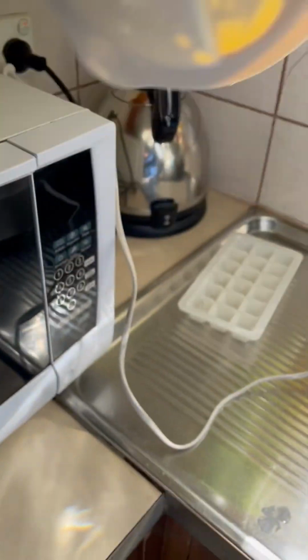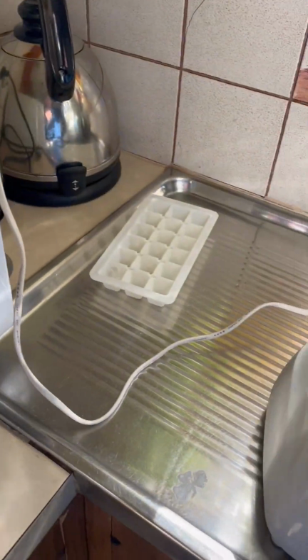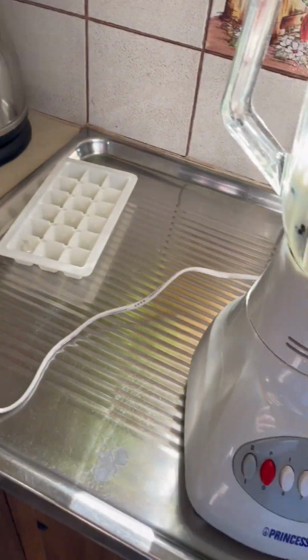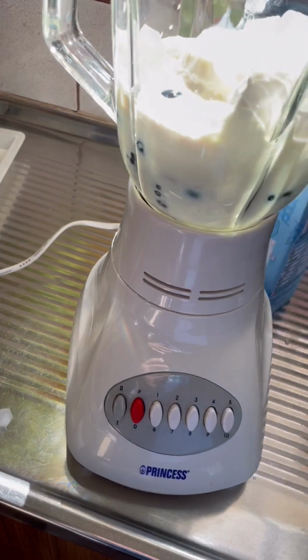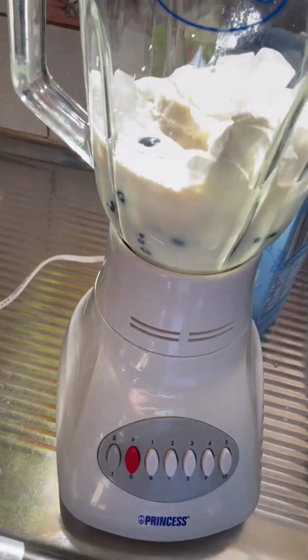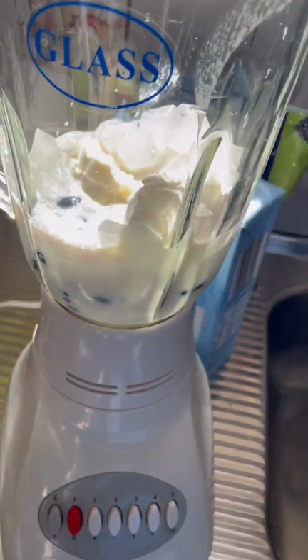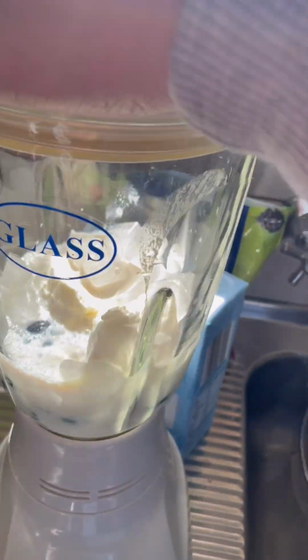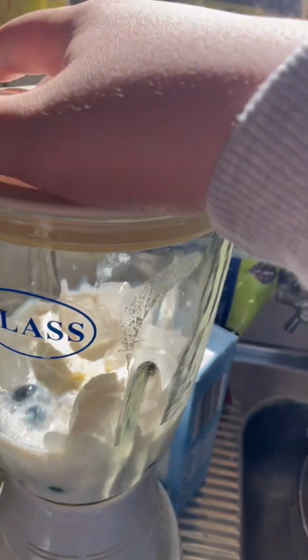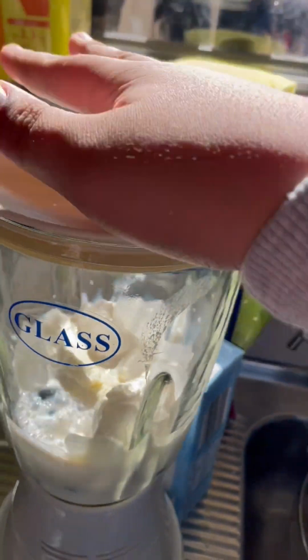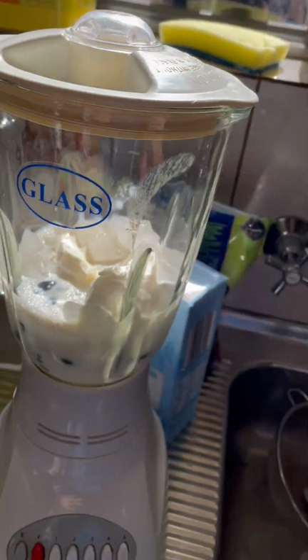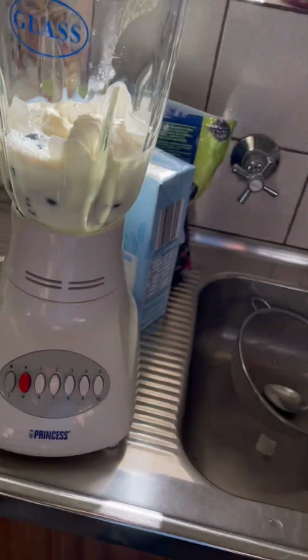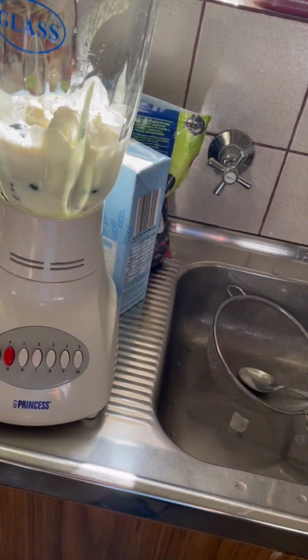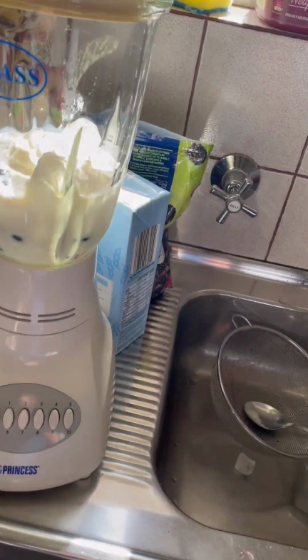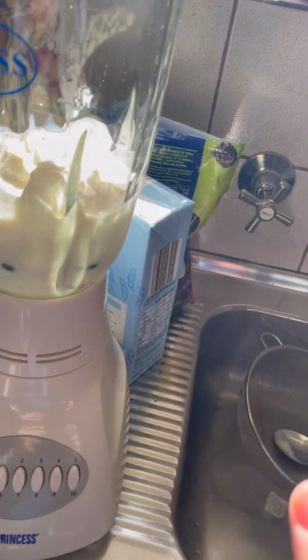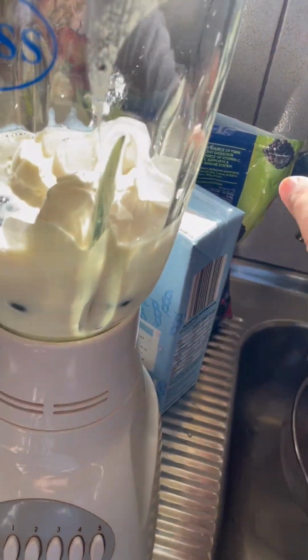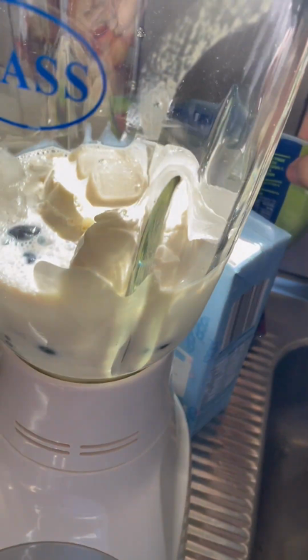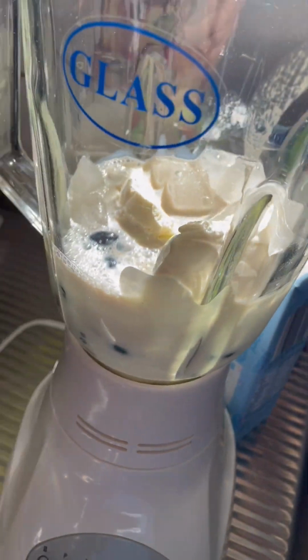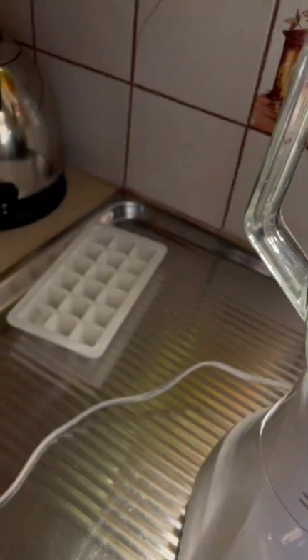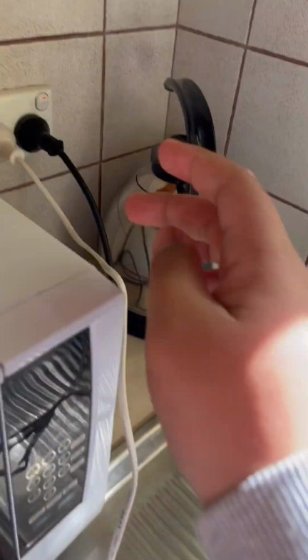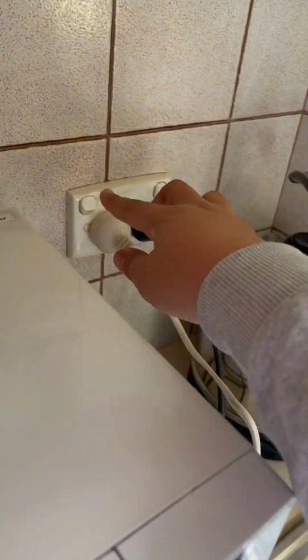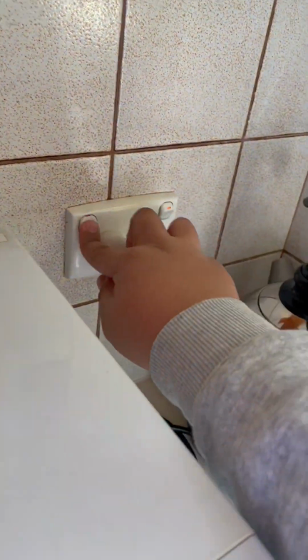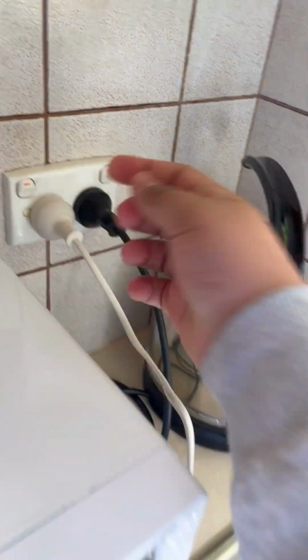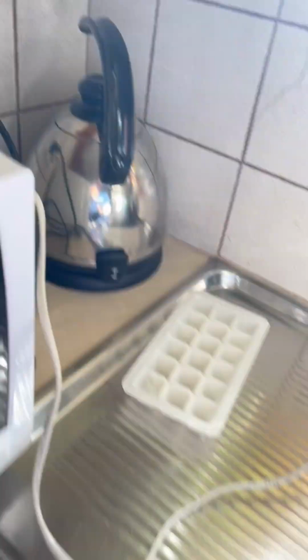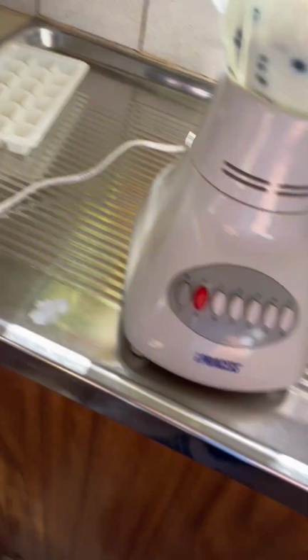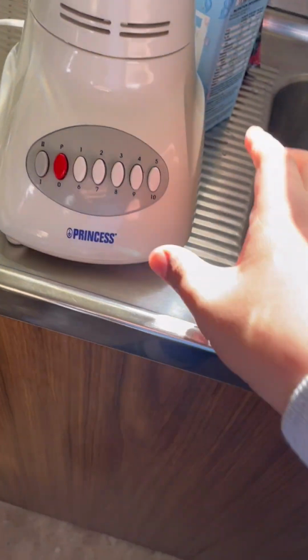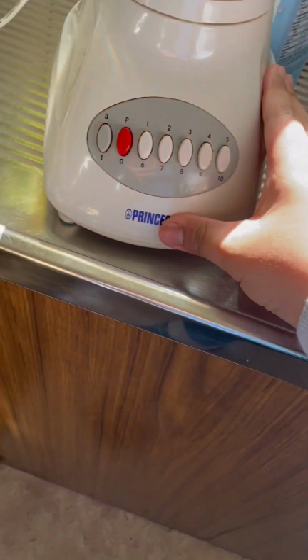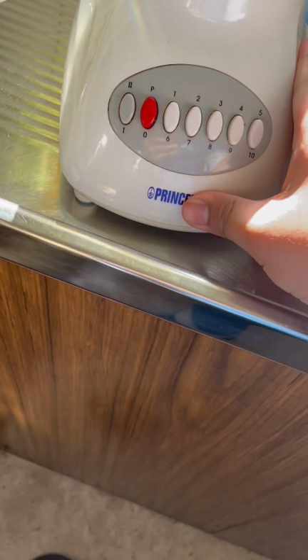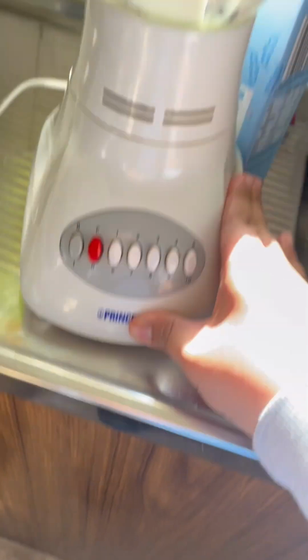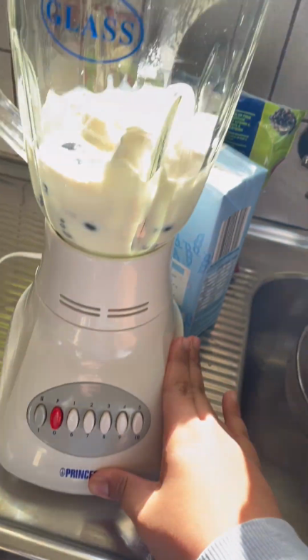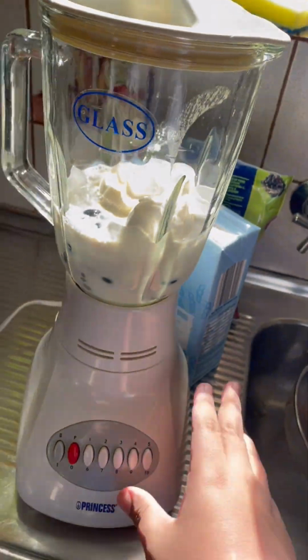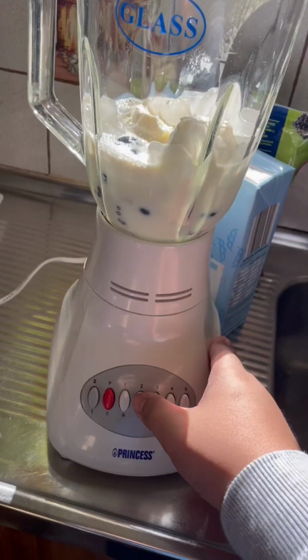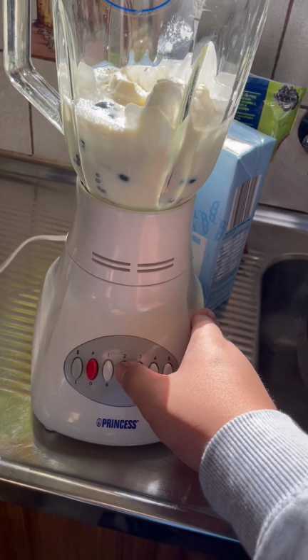Now we blend it. We now have the ingredients. We have to turn this on. Now let's start.